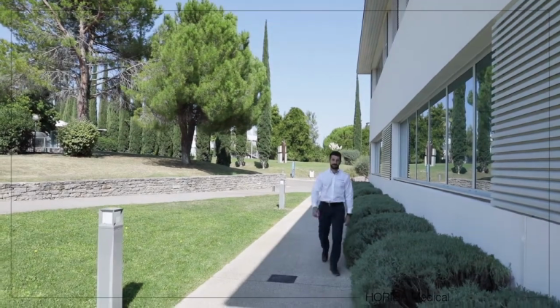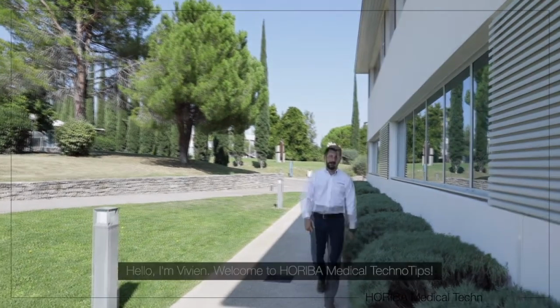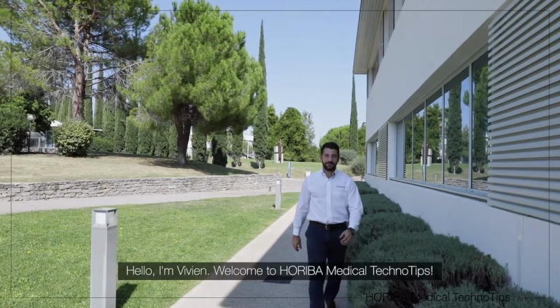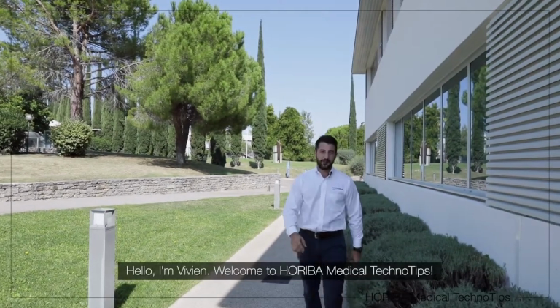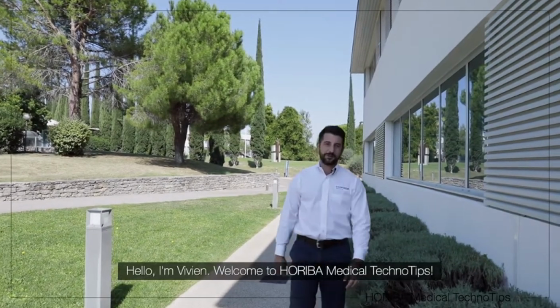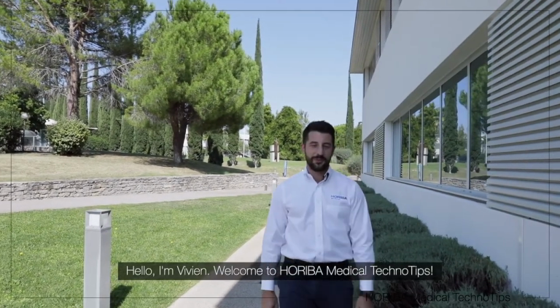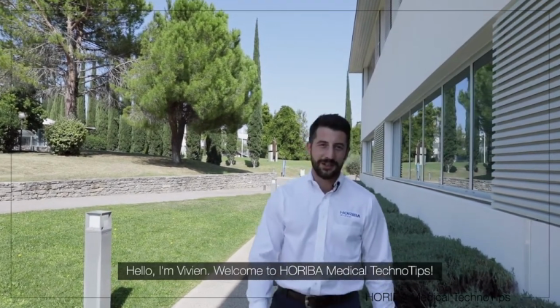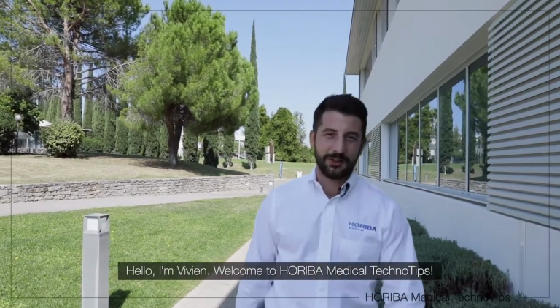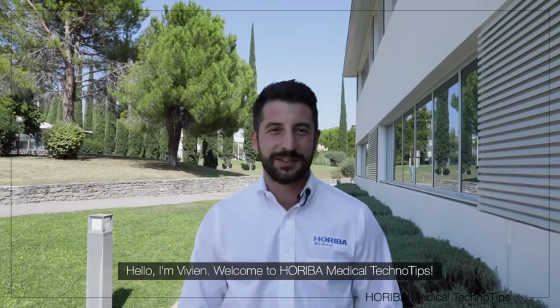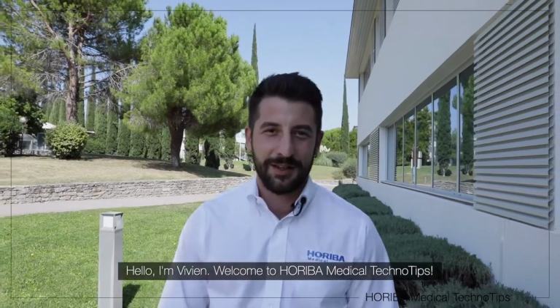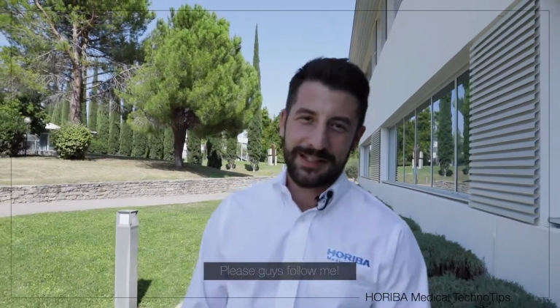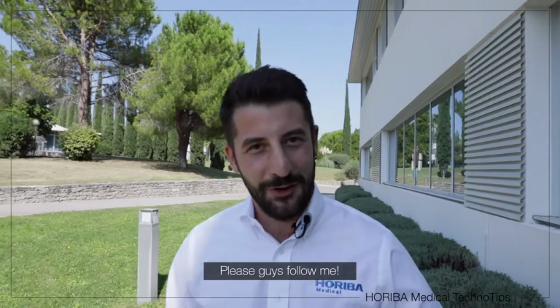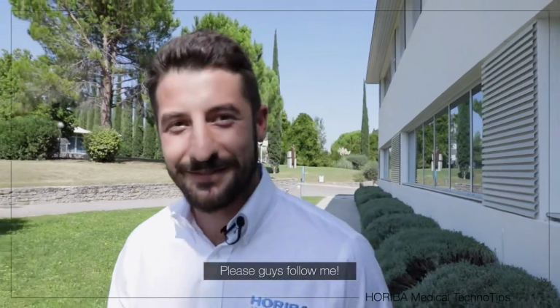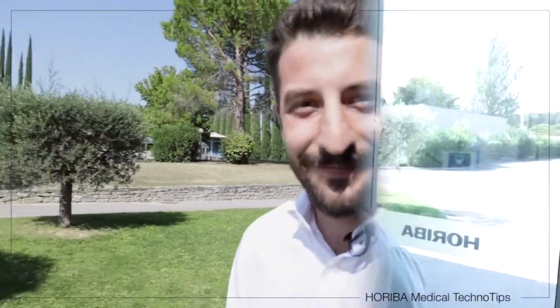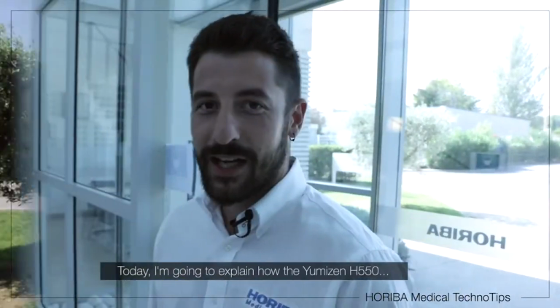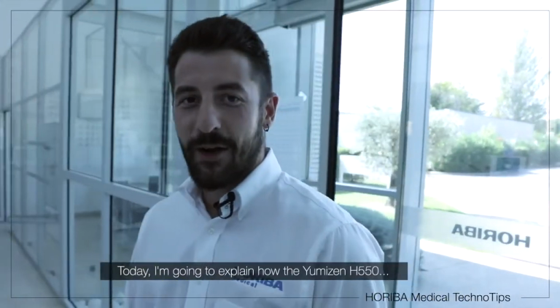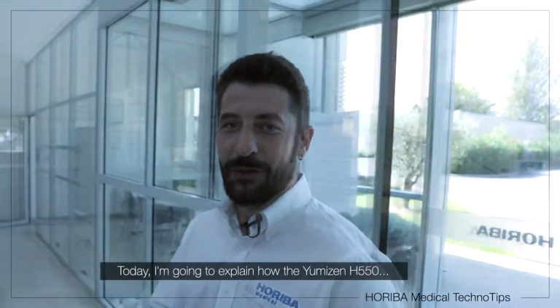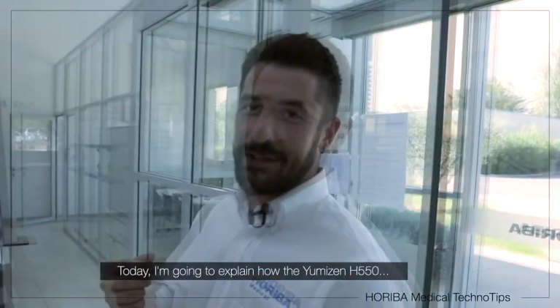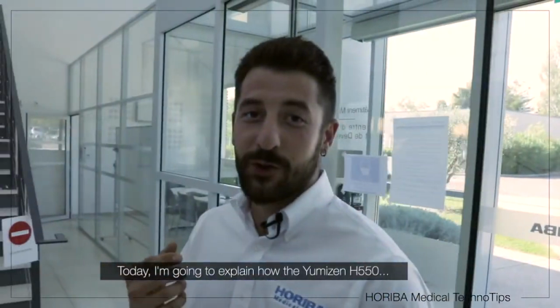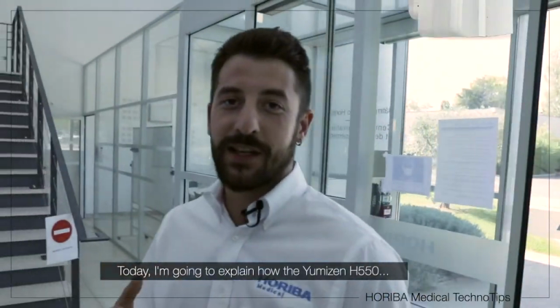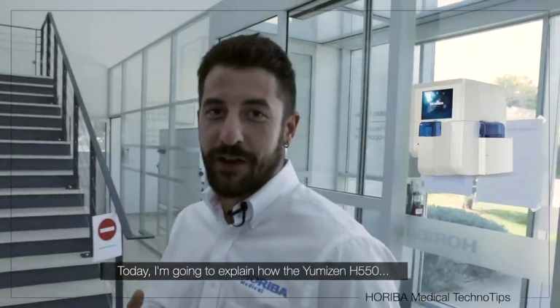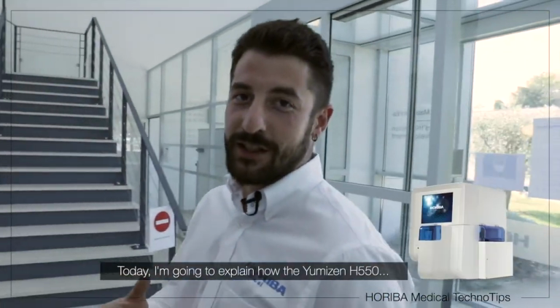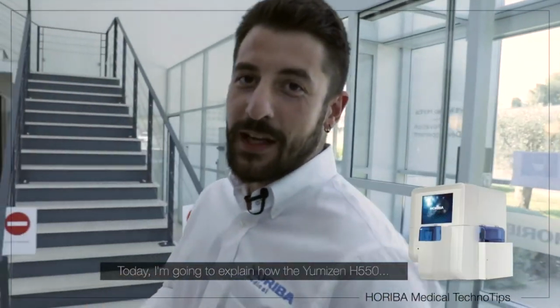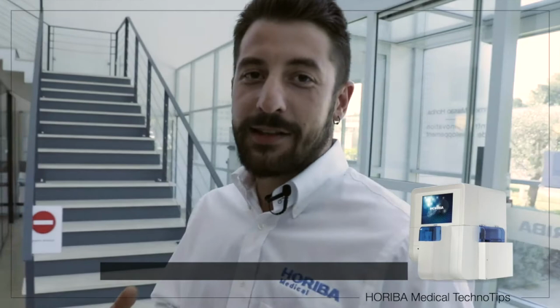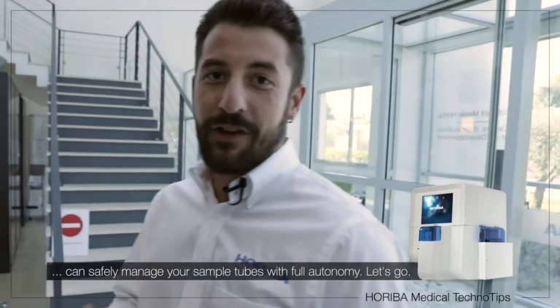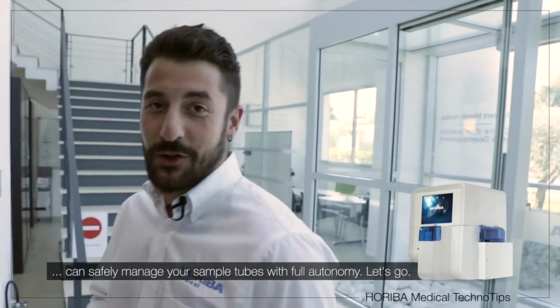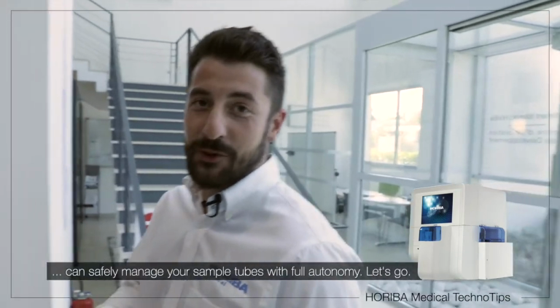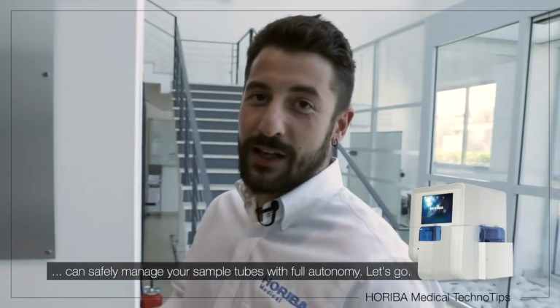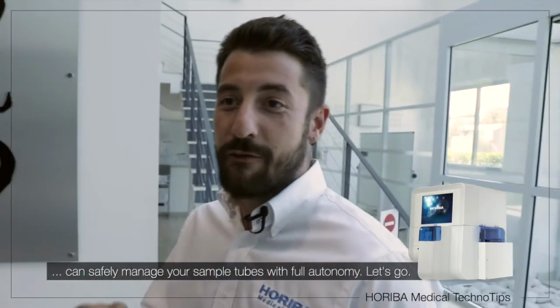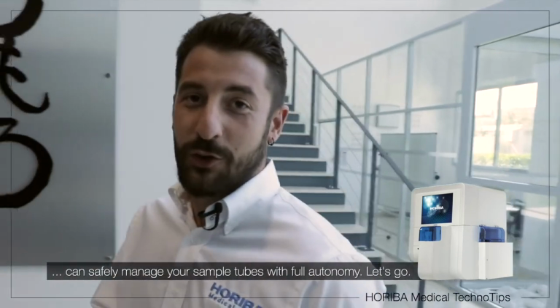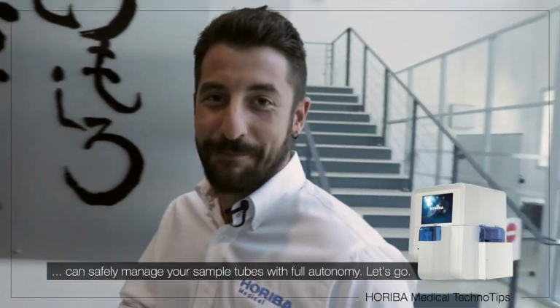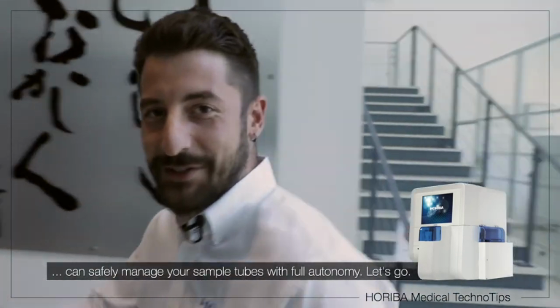Hello, I'm Vivien. Welcome to Auriba Magical Techno Tips. Please guys, follow me. Today I'm going to explain how the Umizen H550 can safely manage your sample tubes in full autonomy. Let's go.